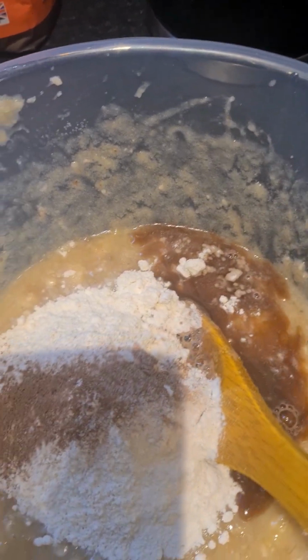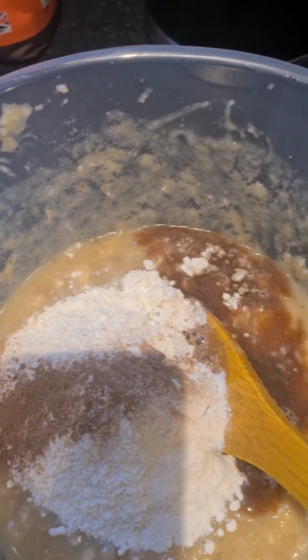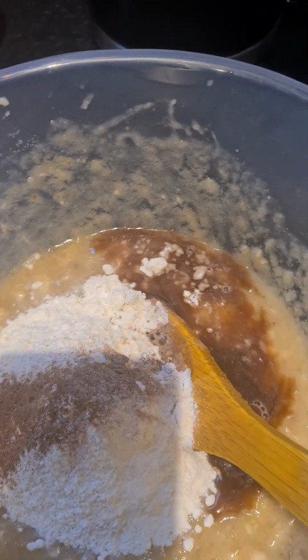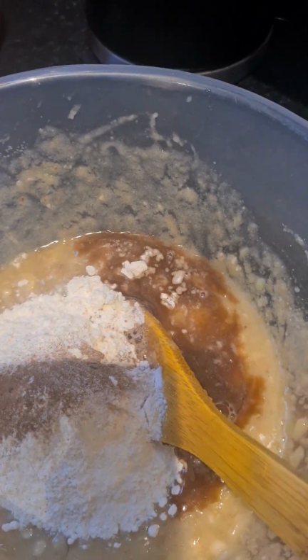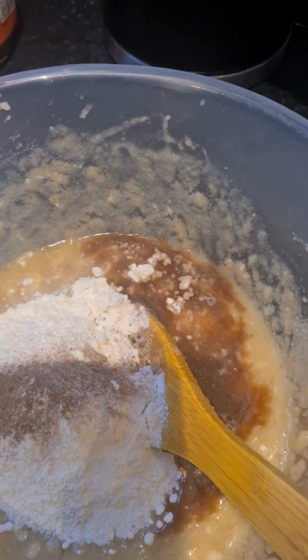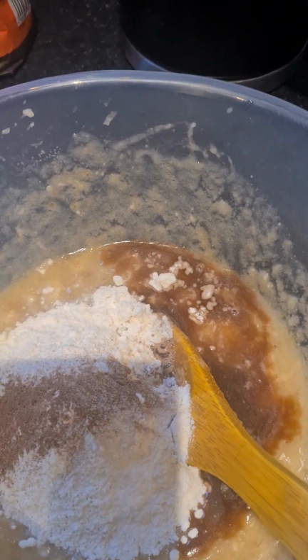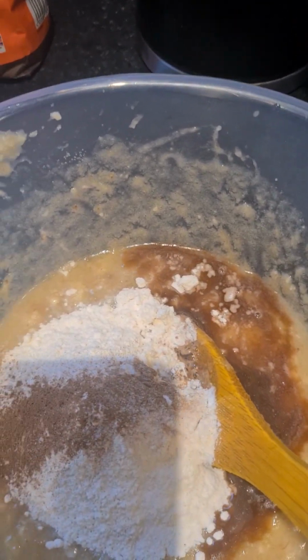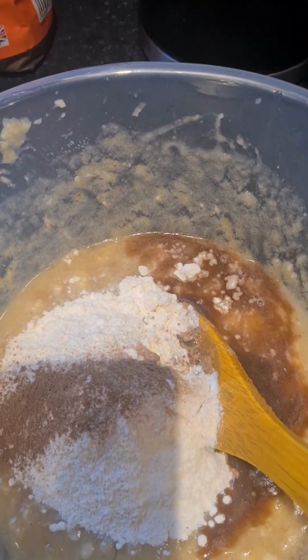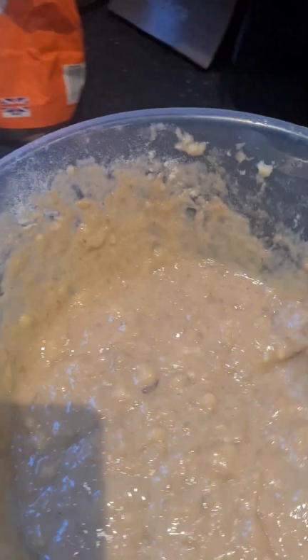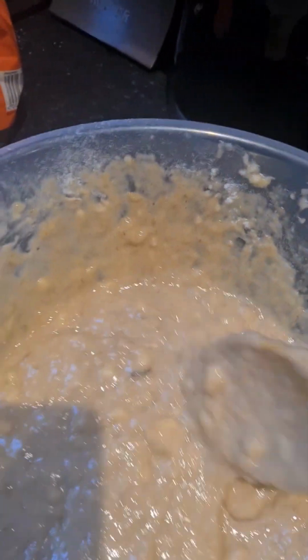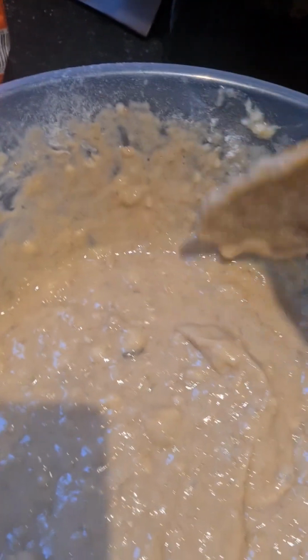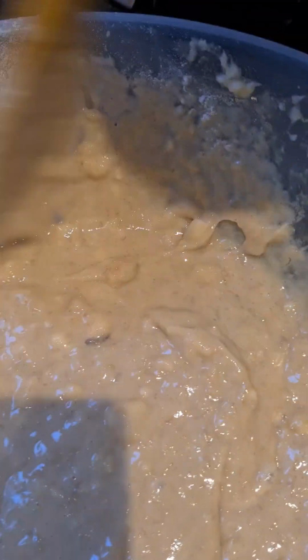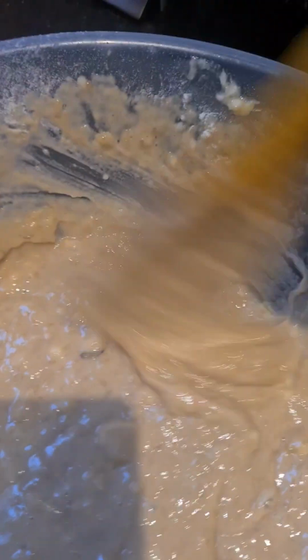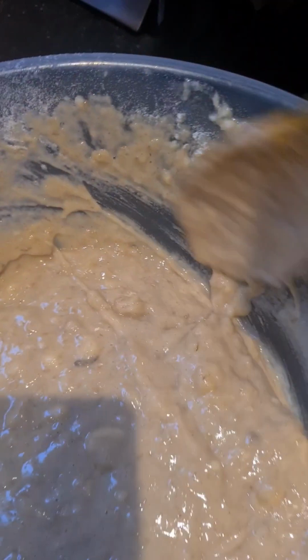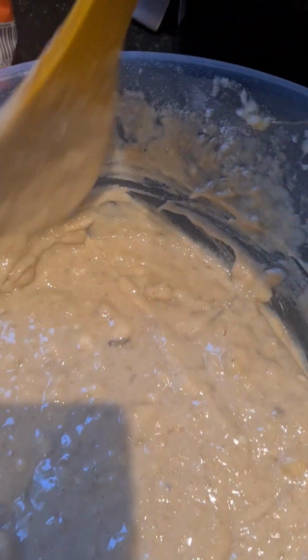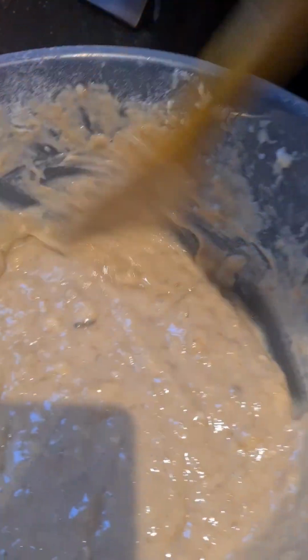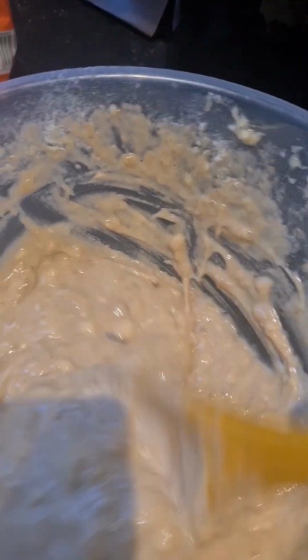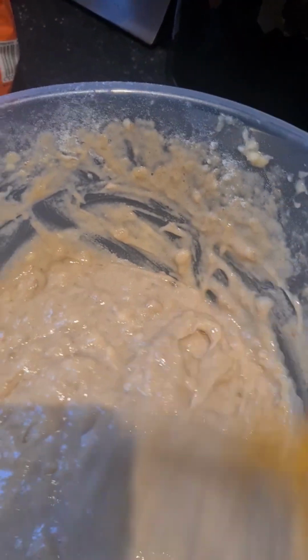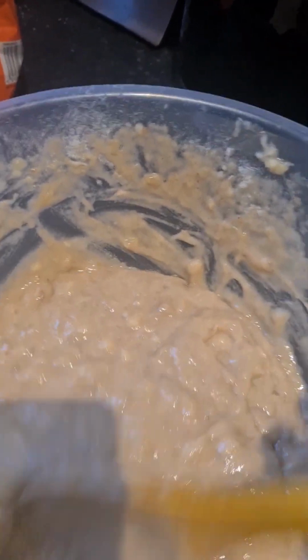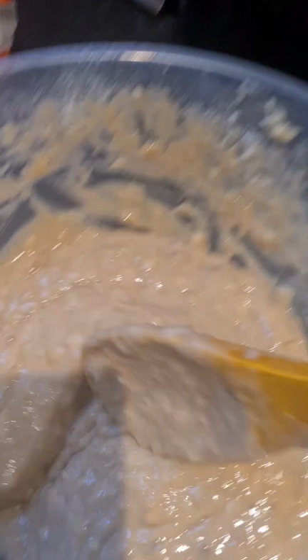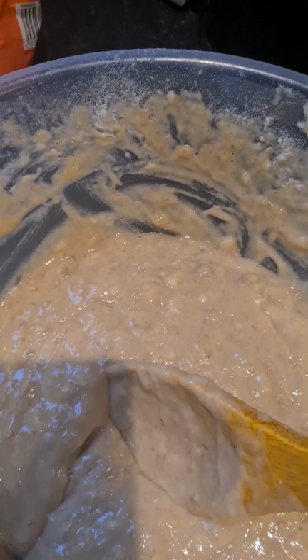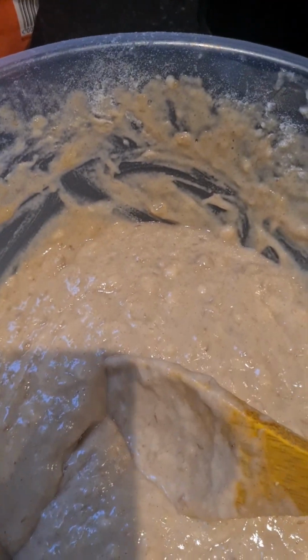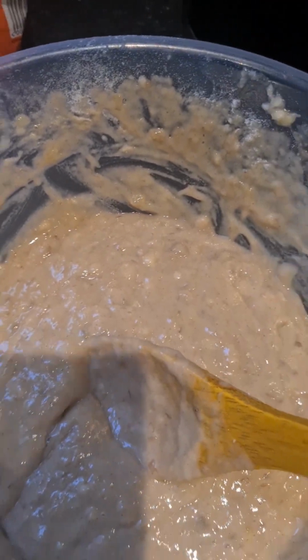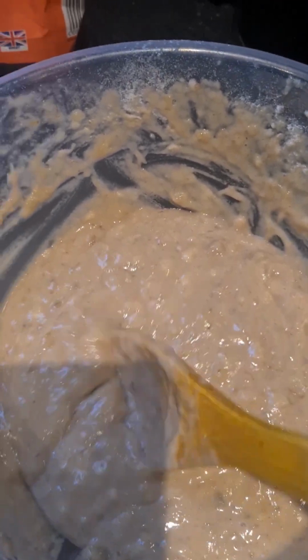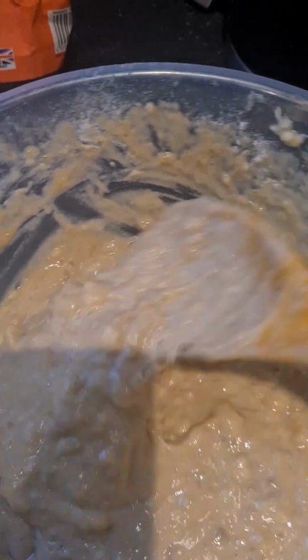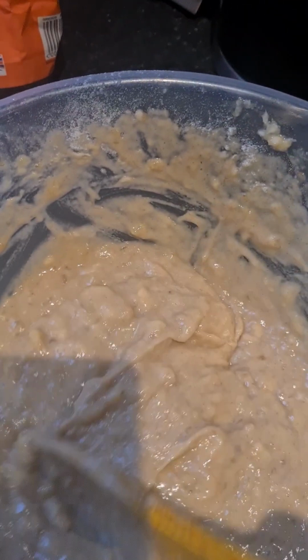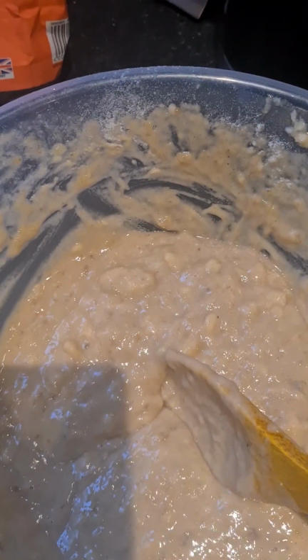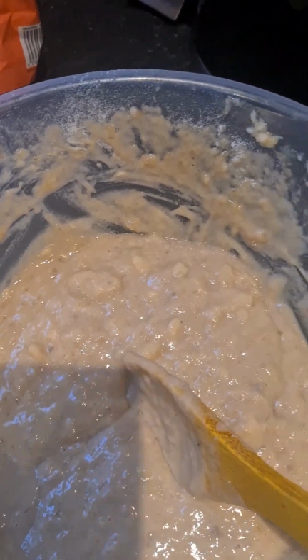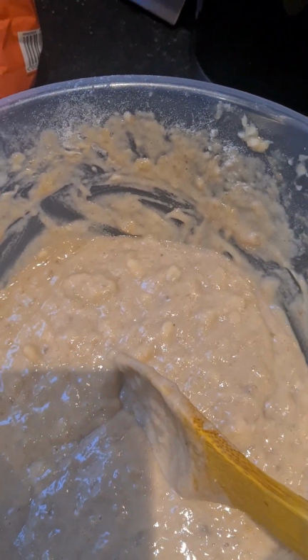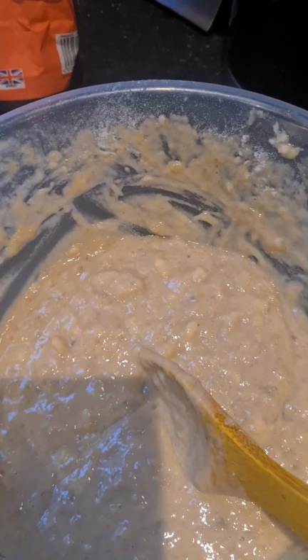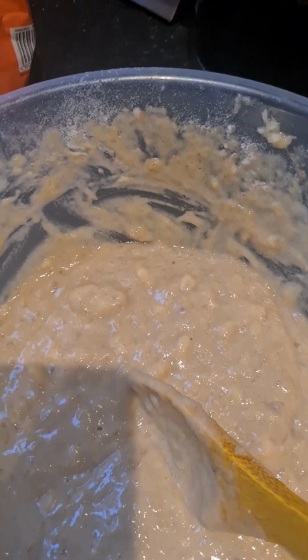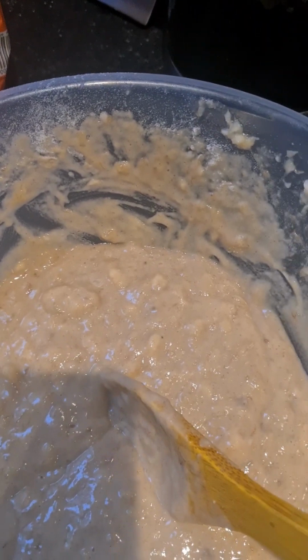Alright, so what I'm going to do now is mix it all in. I'm mixing out all my flour, cinnamon, nutmeg, and vanilla in with the banana. What I'm going to do next is get my little pot and put it on the fire.